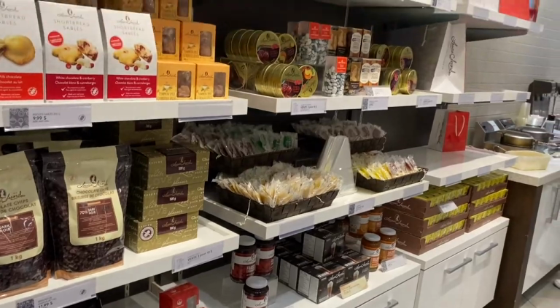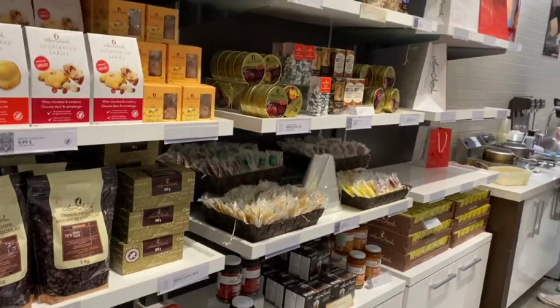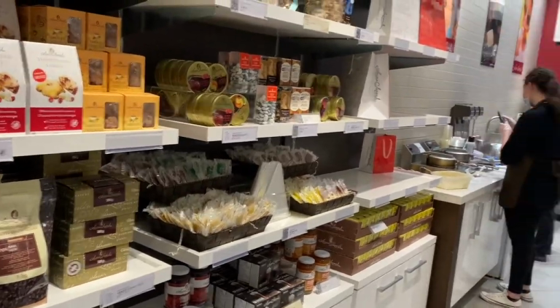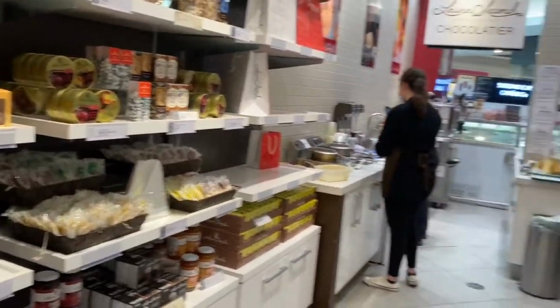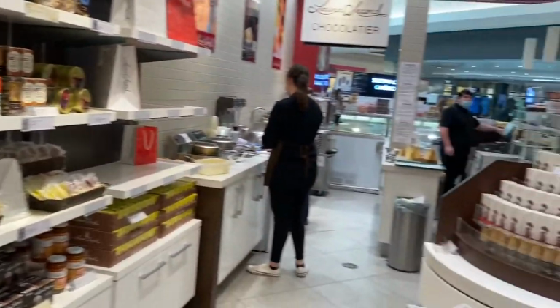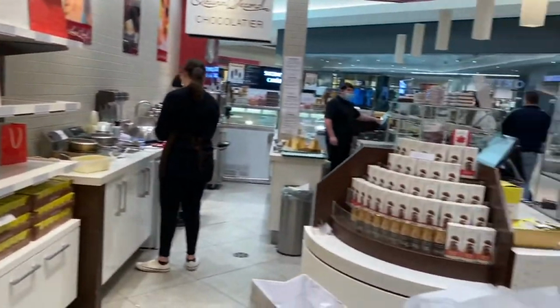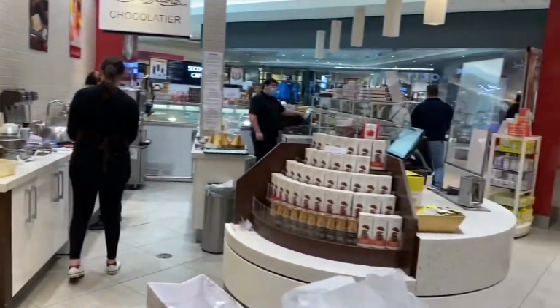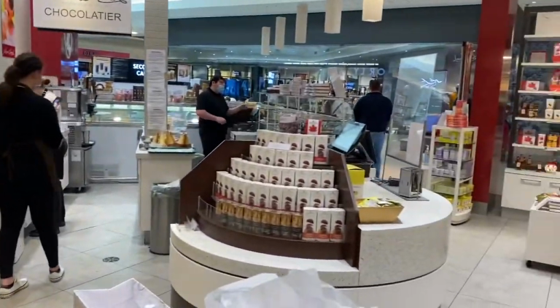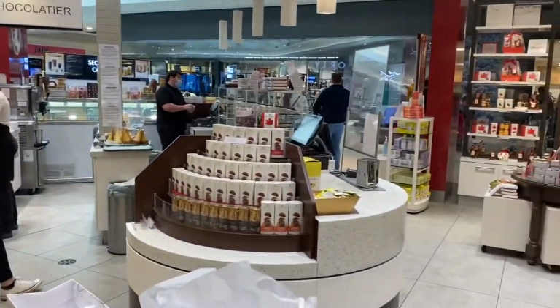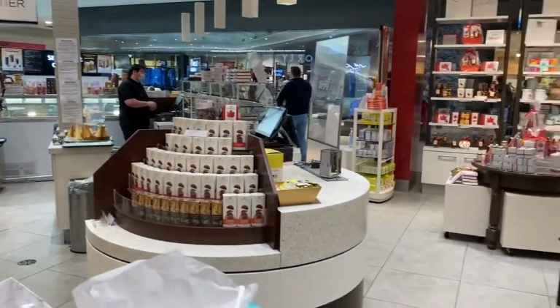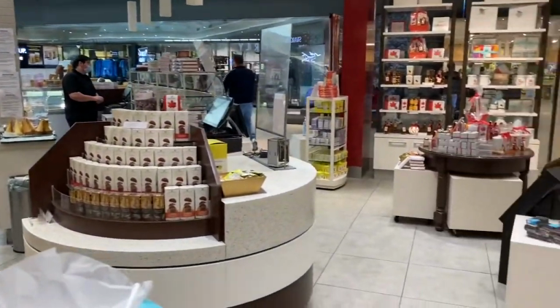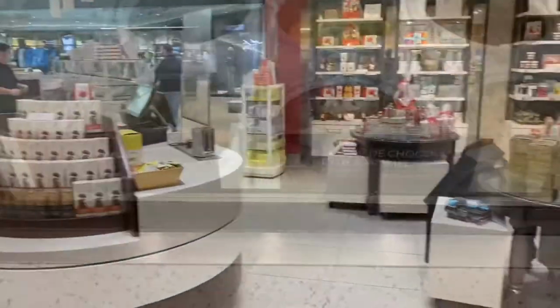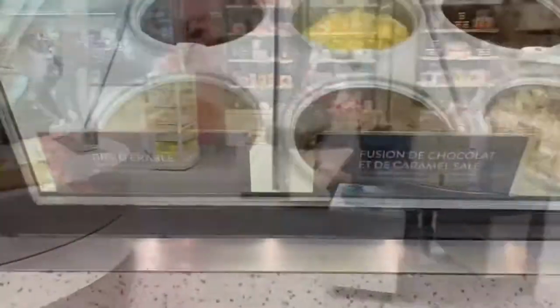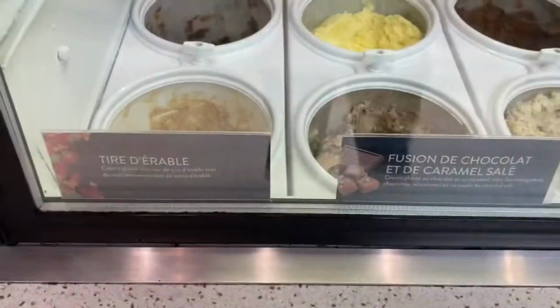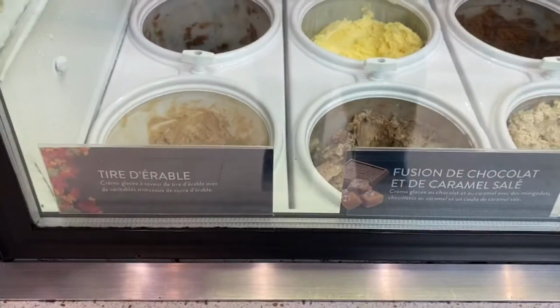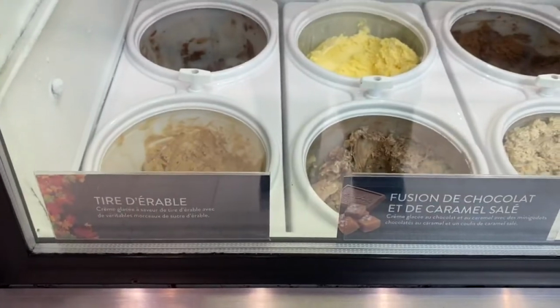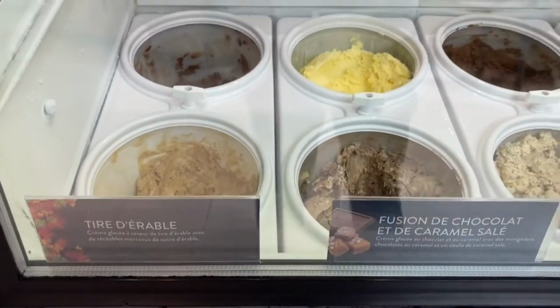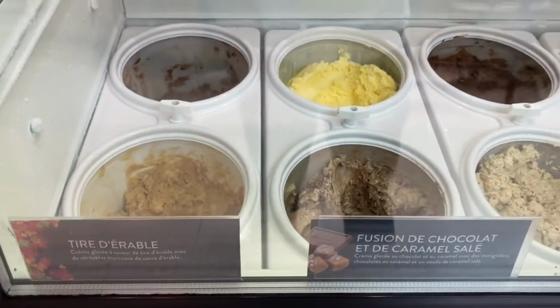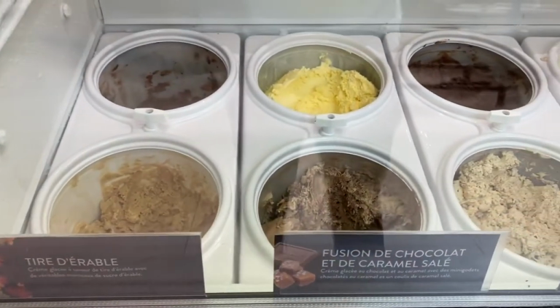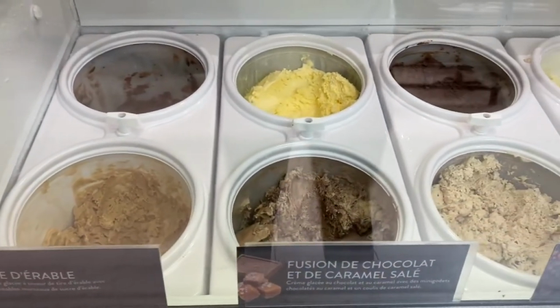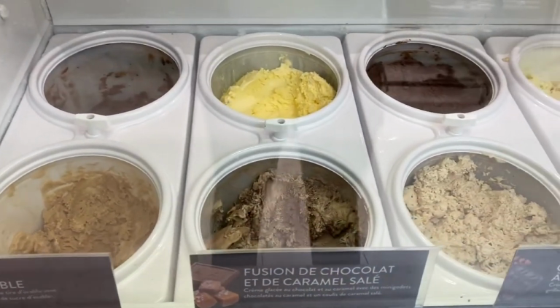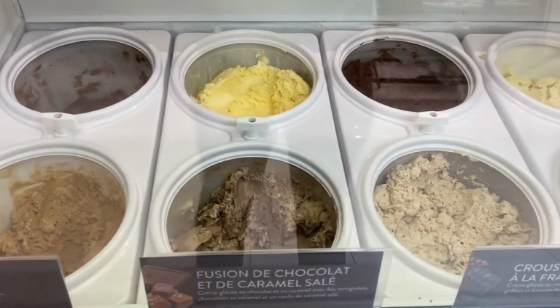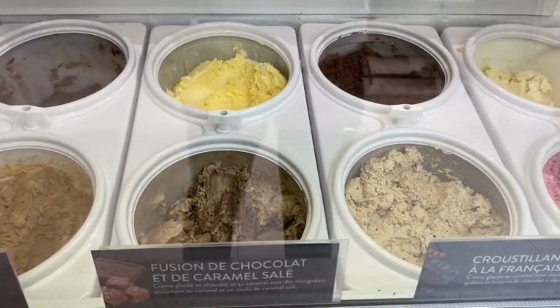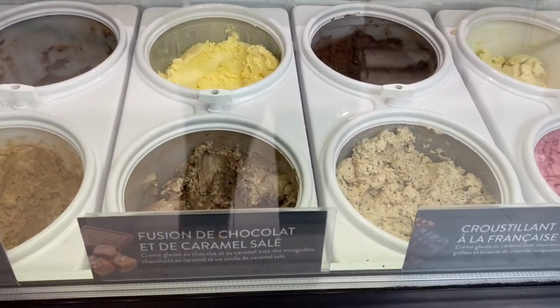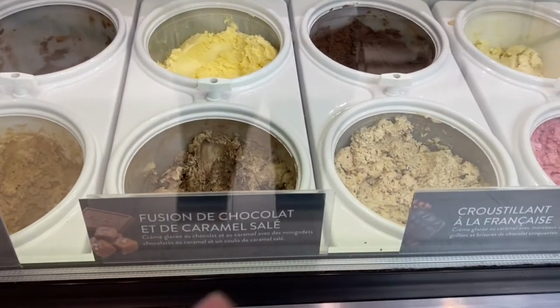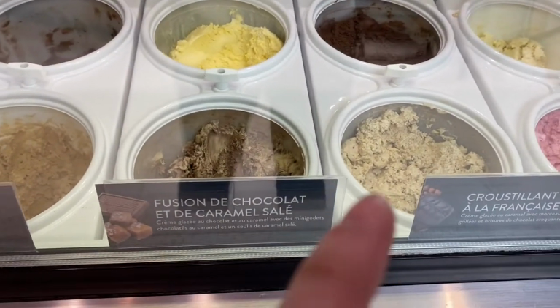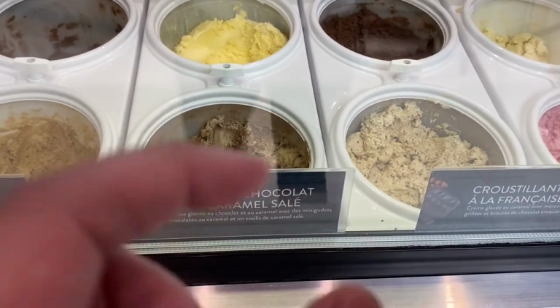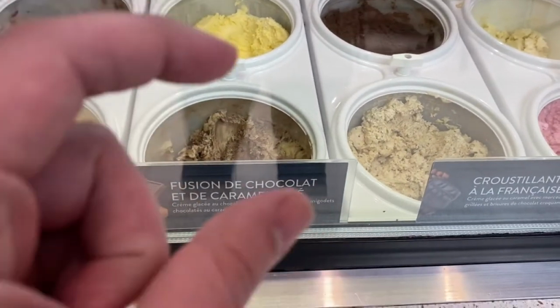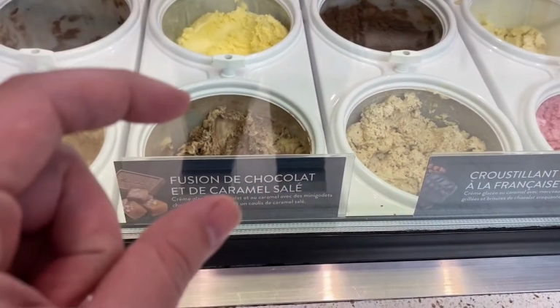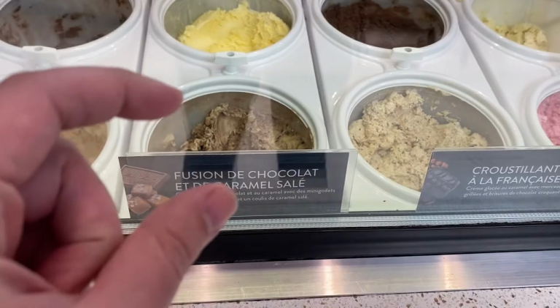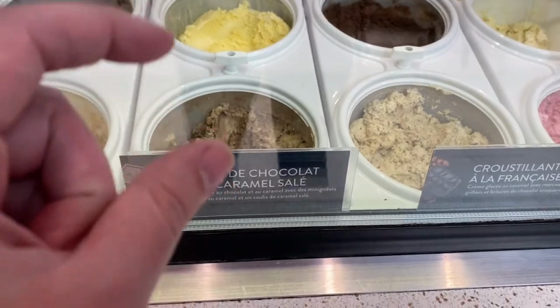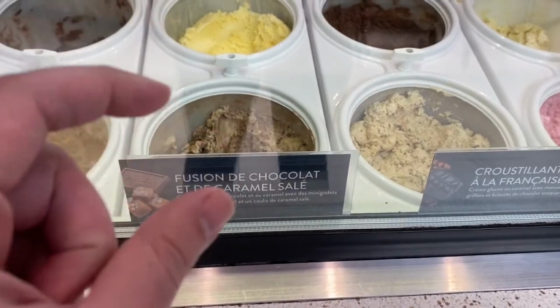There's a section over there for ice cream. The ice creams are really good, and when they give it to you they put a small piece of Laura Secord chocolate on top.